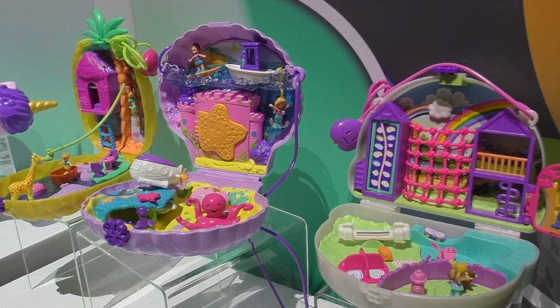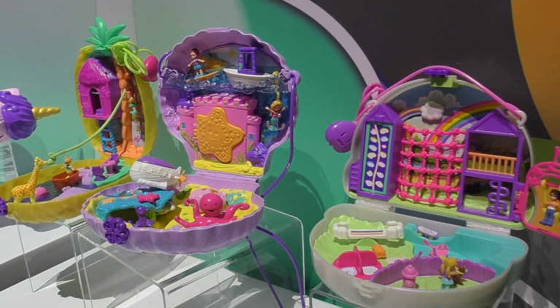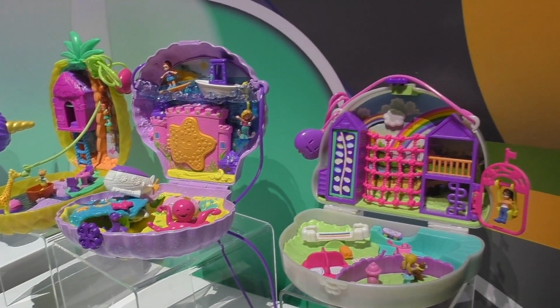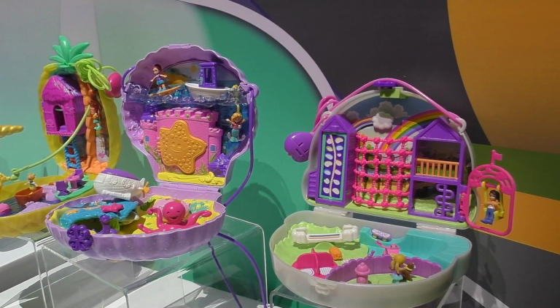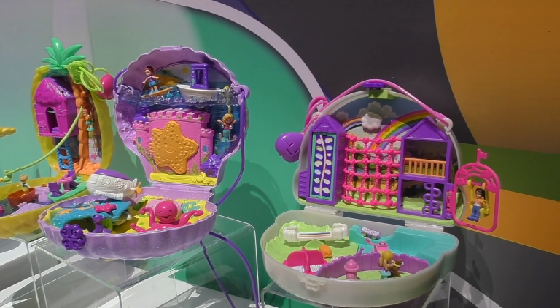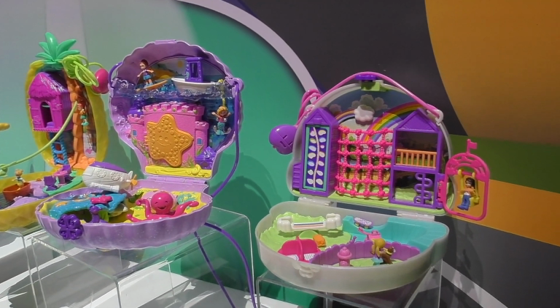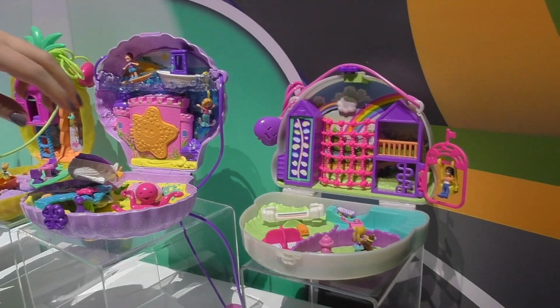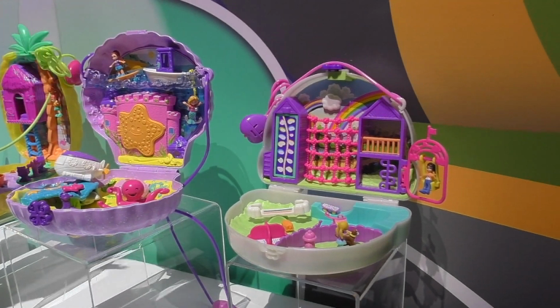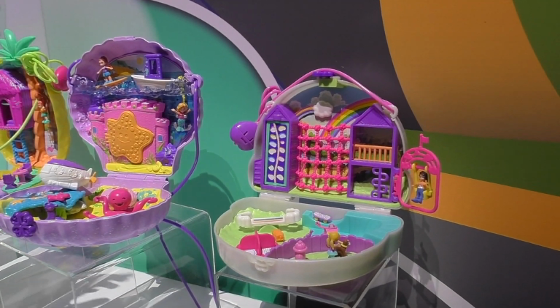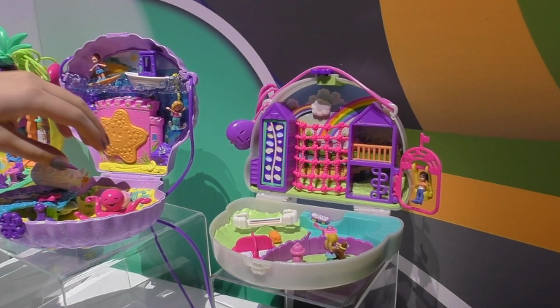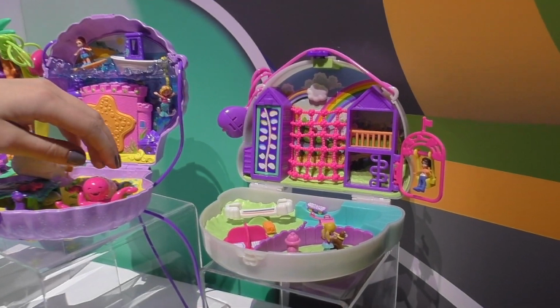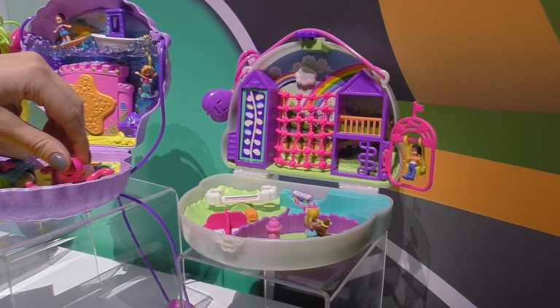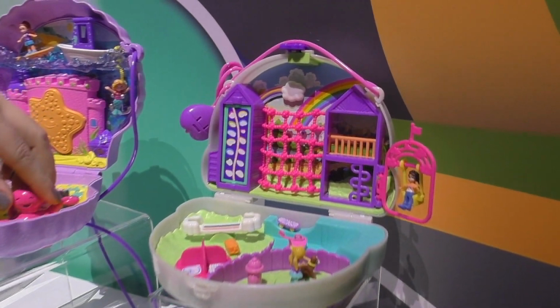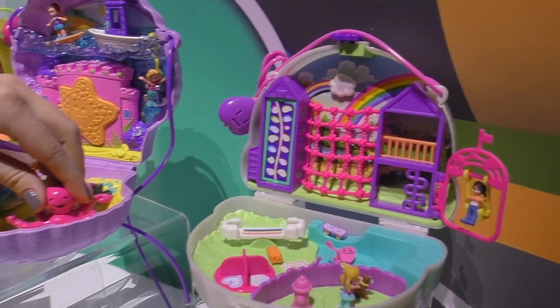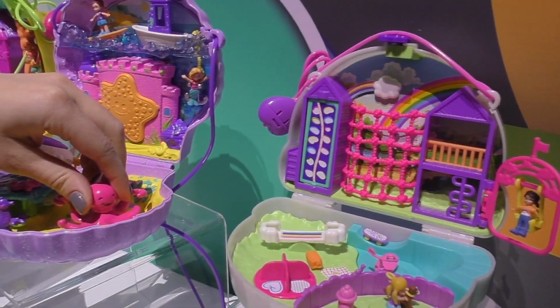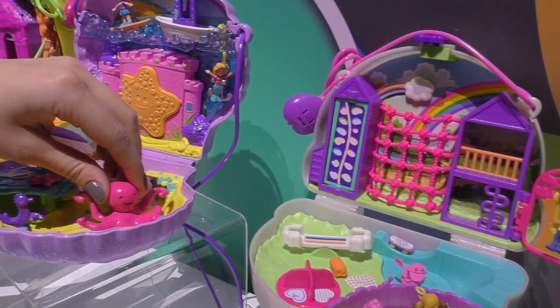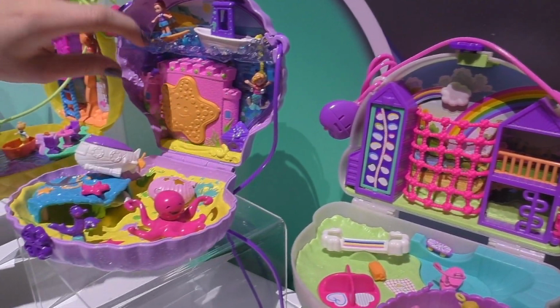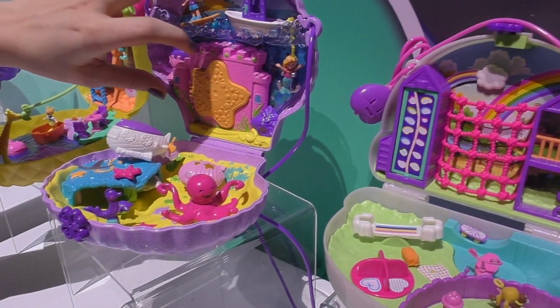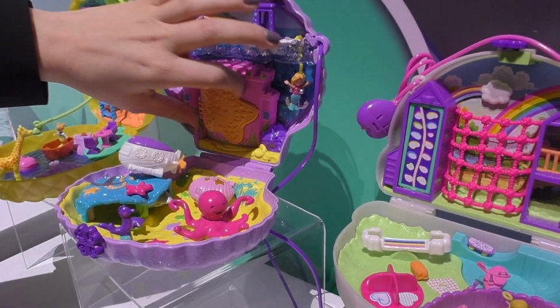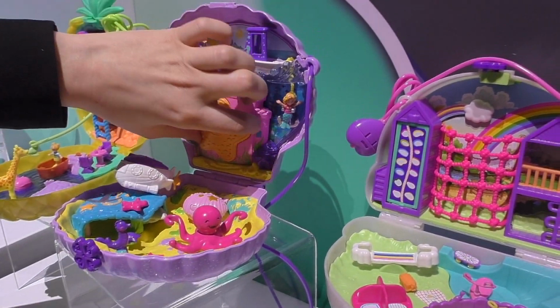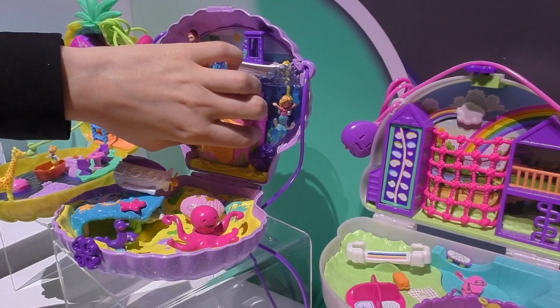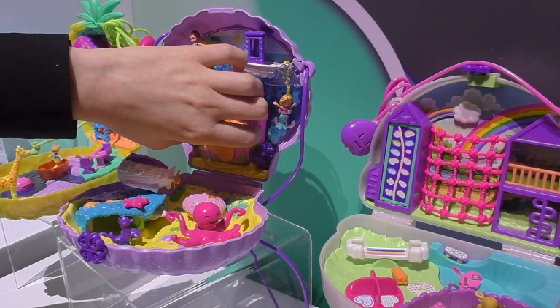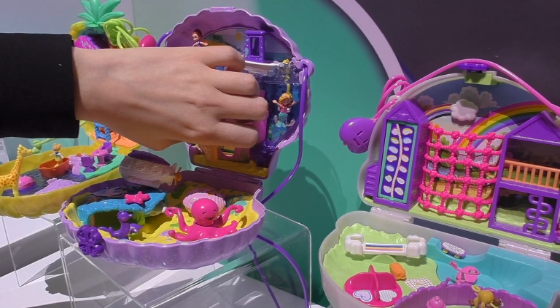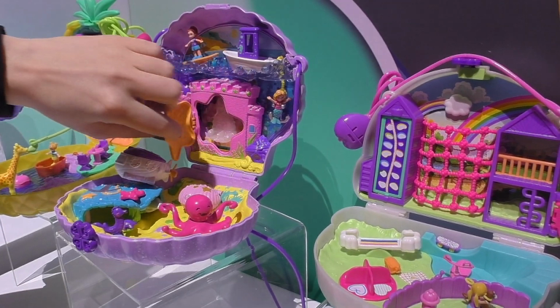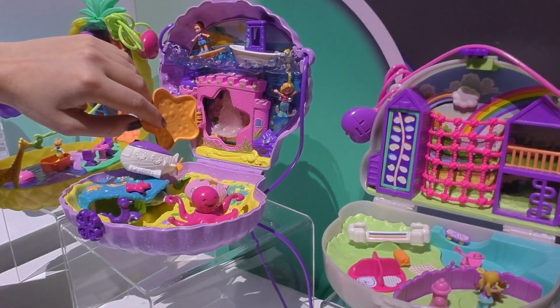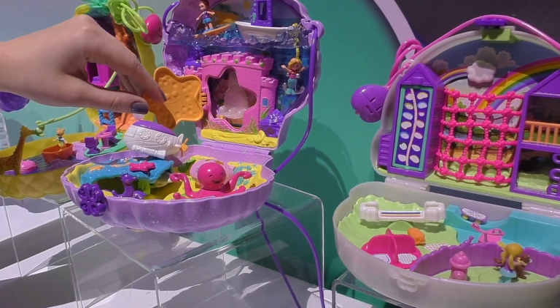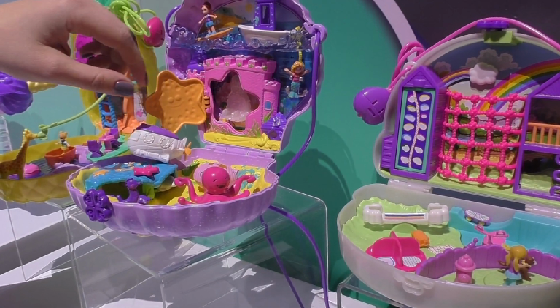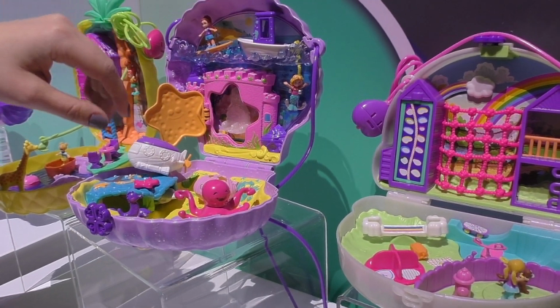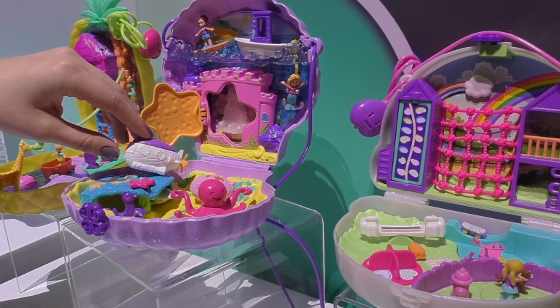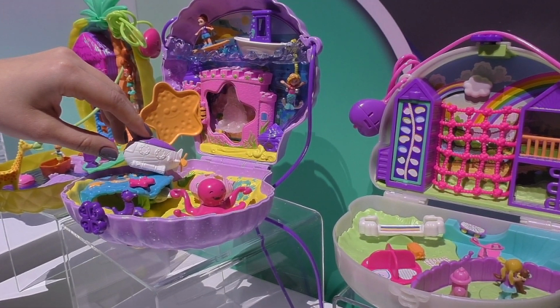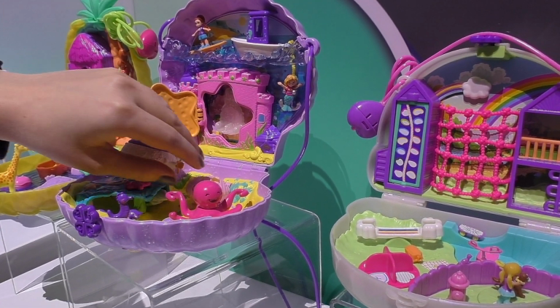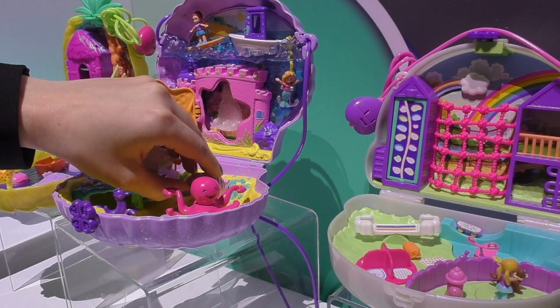This is an underwater theme. It's true to Polly fashion — all these fun little moving pieces, all of these fun little reveals, tons of play value within the Polly set.